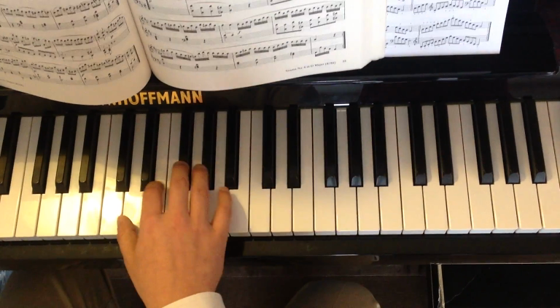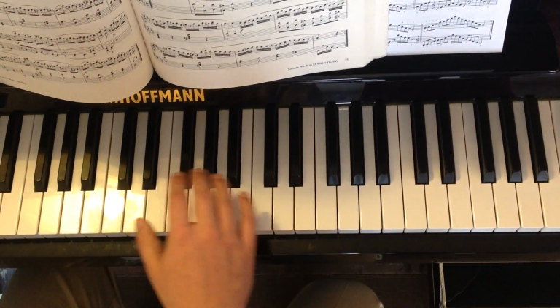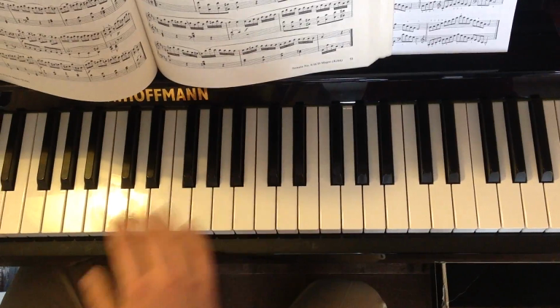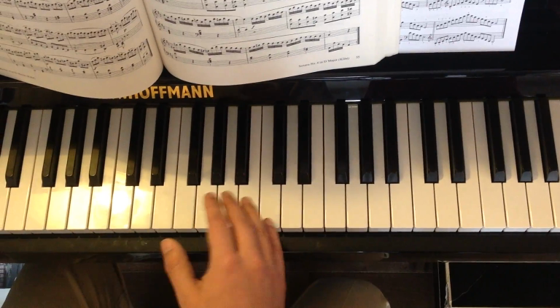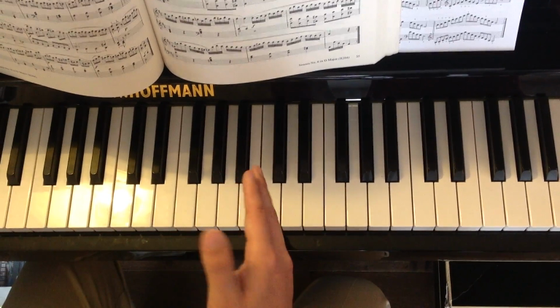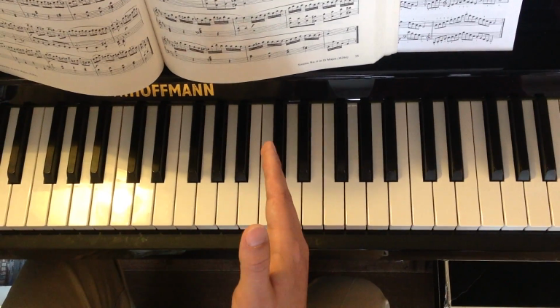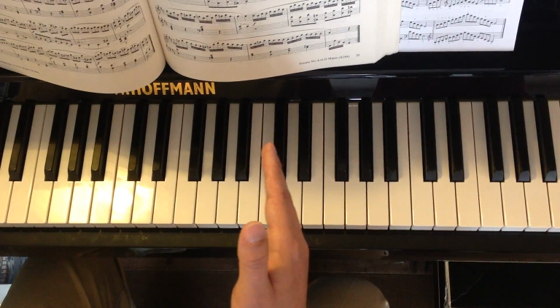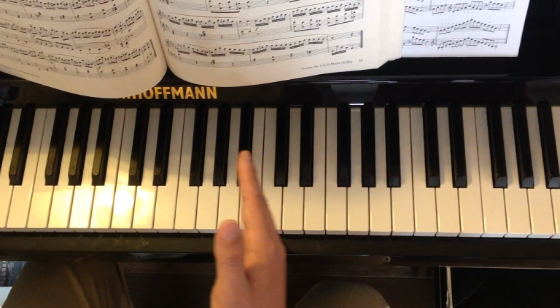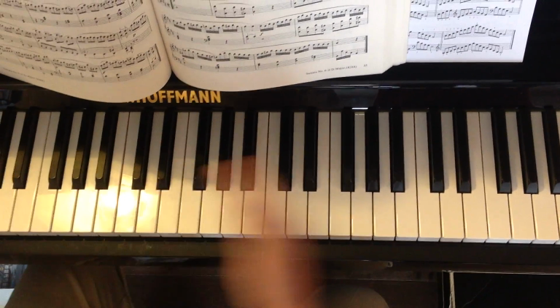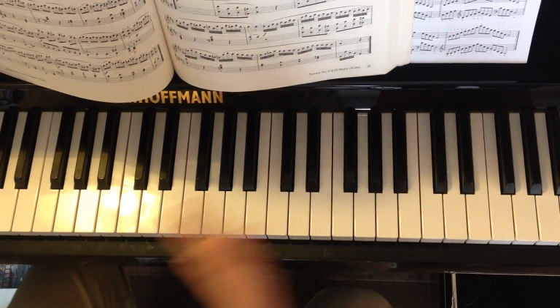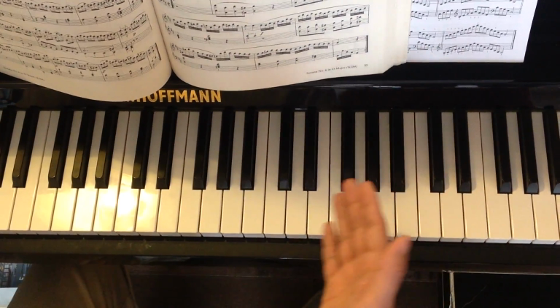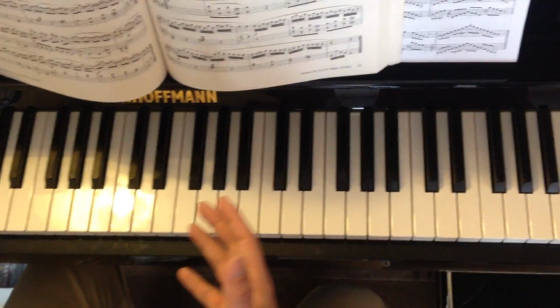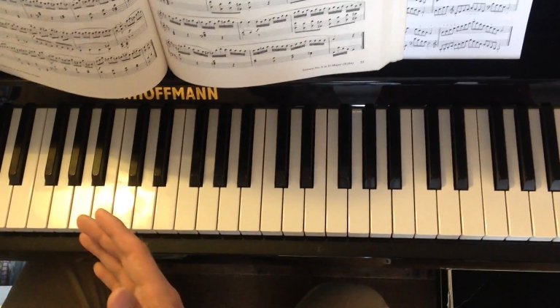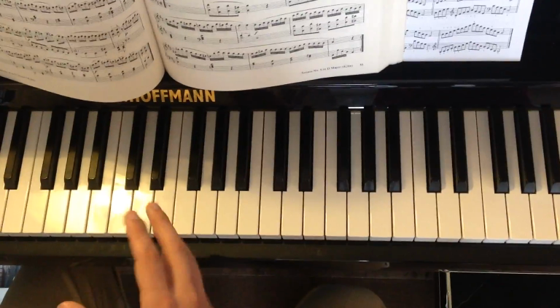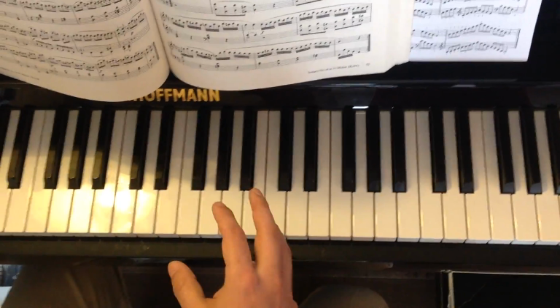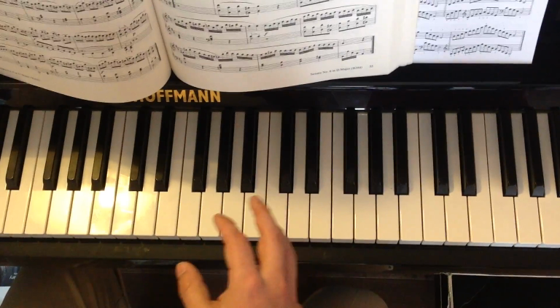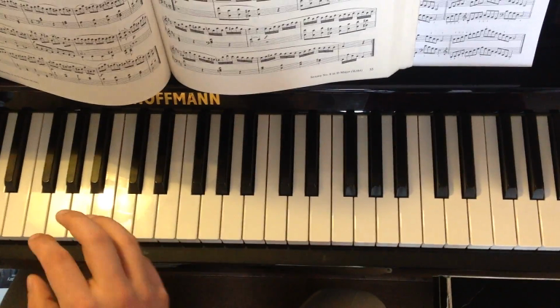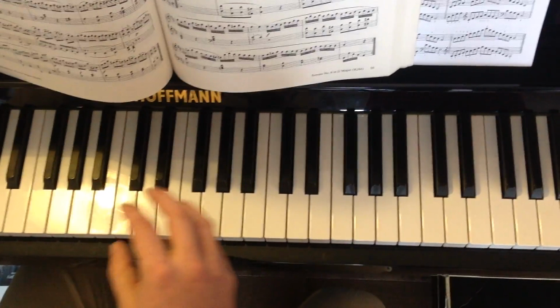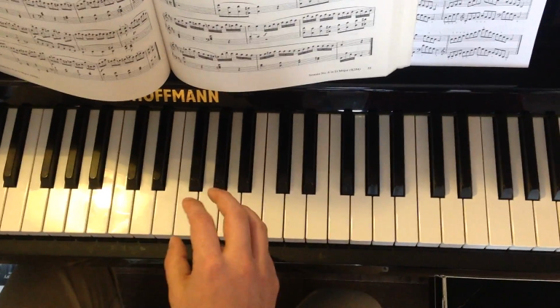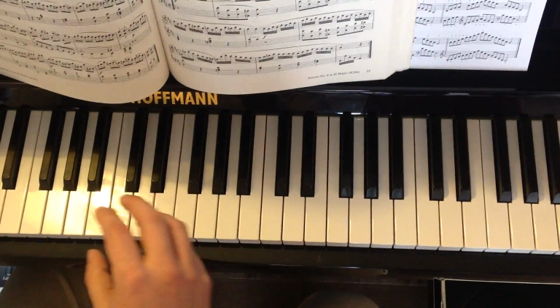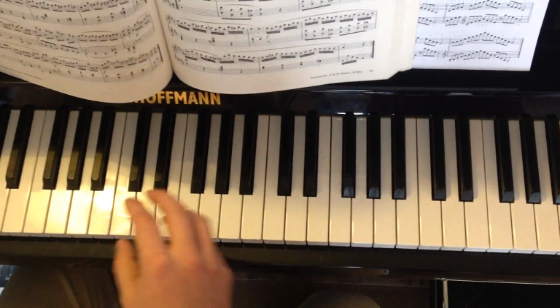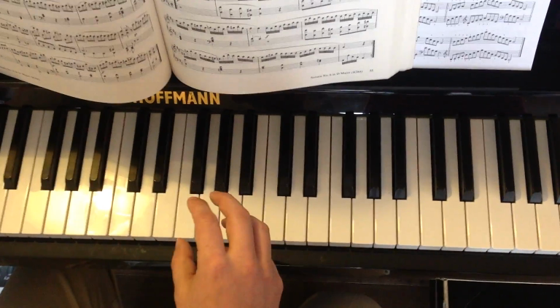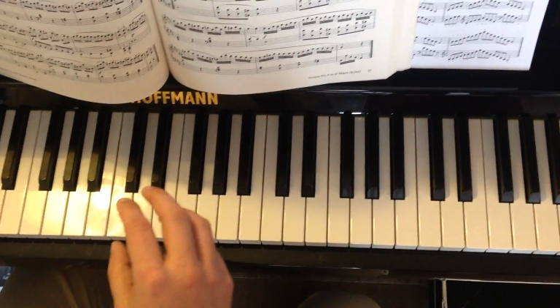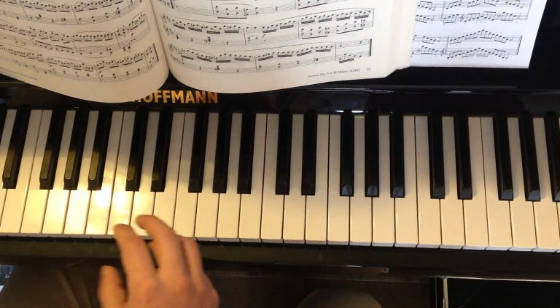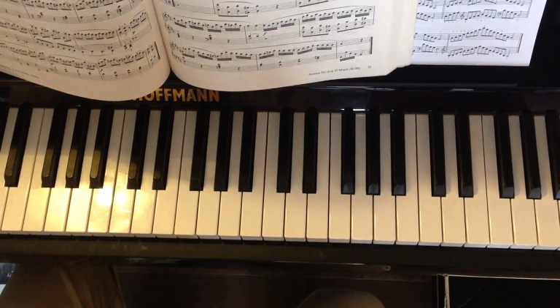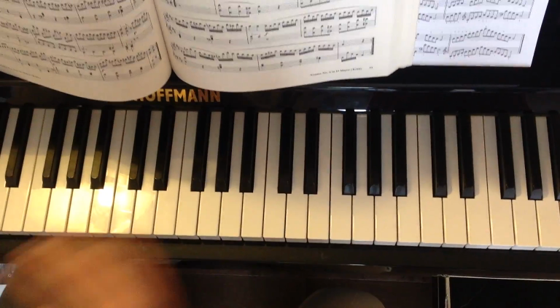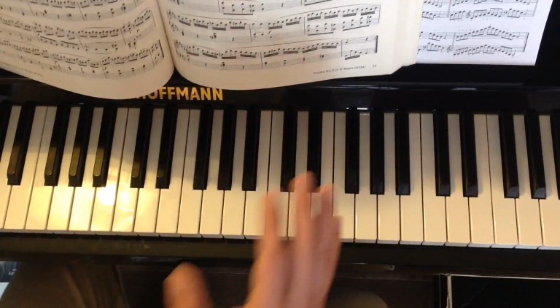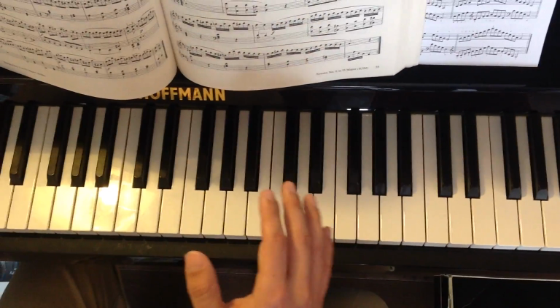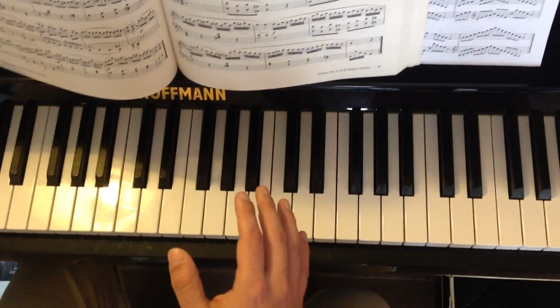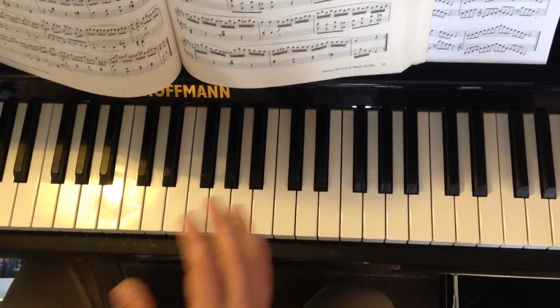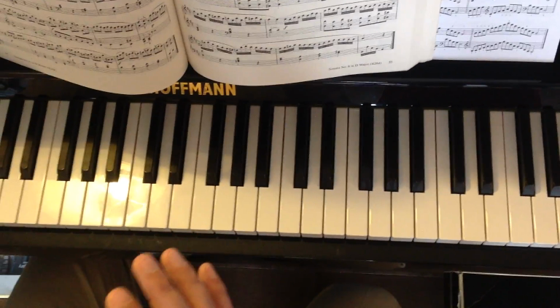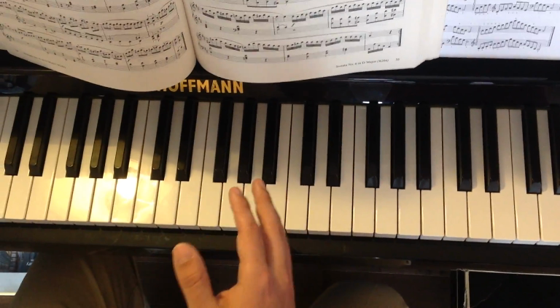What you can see is that the advantage of all of these scales — C, G, D, A, and E — is that all of them have exactly the same fingering on the right hand, which is 1, 2, 3, 1, 2, 3, 4, always alternating until you reach the end of the scale.